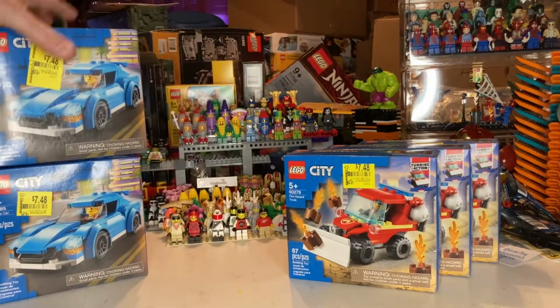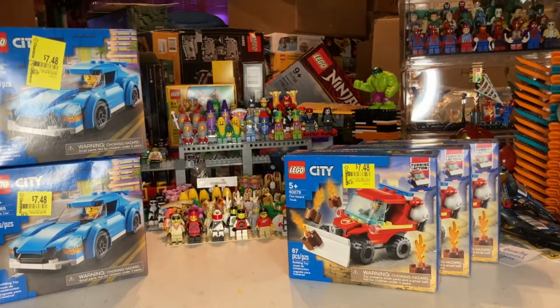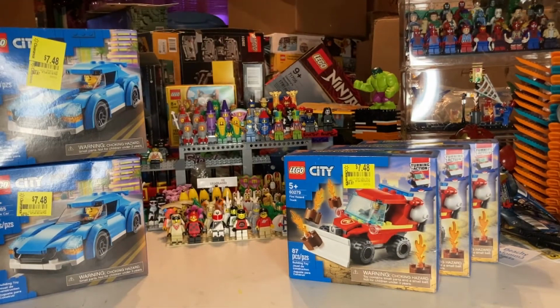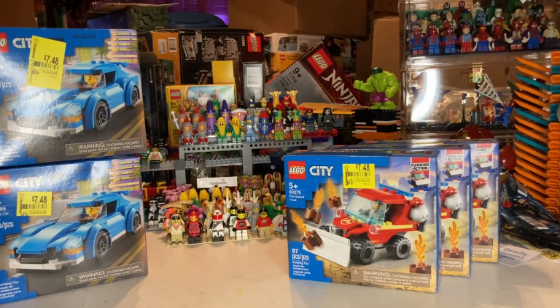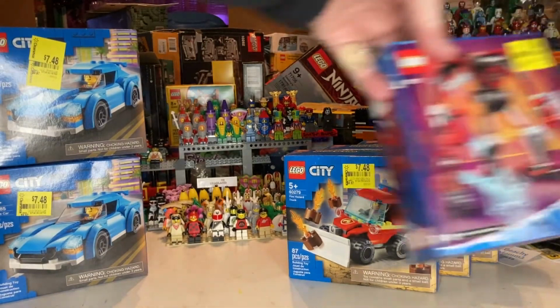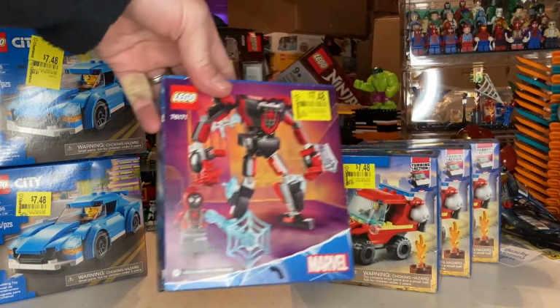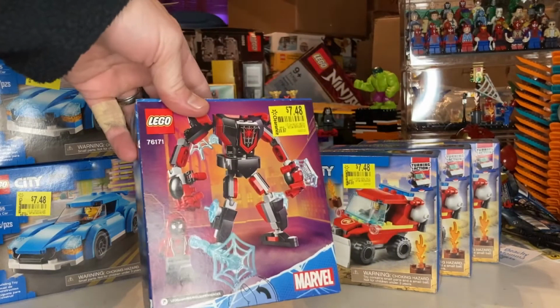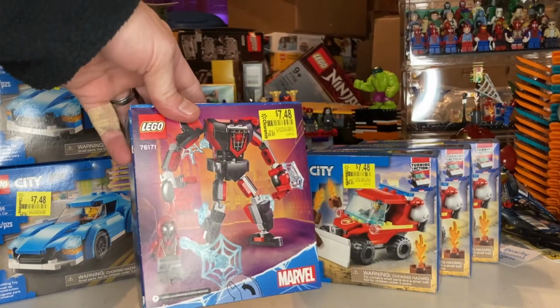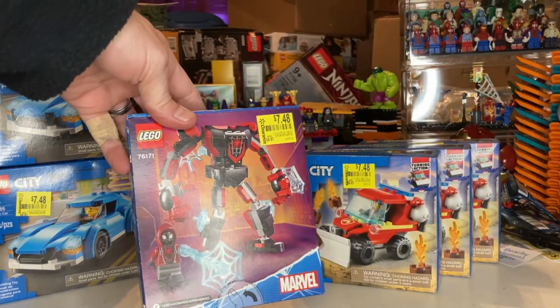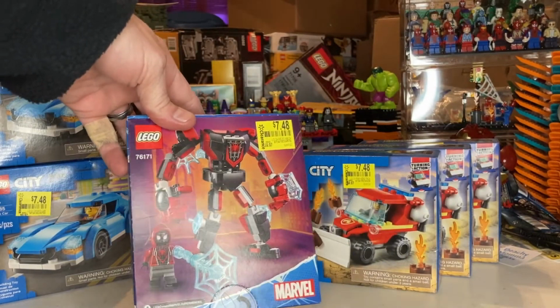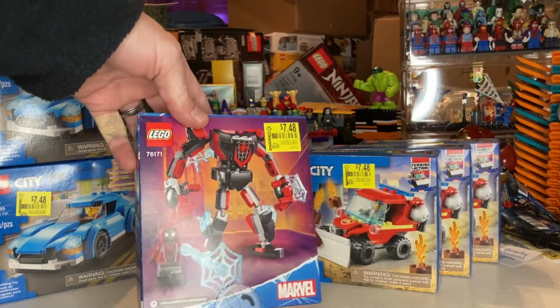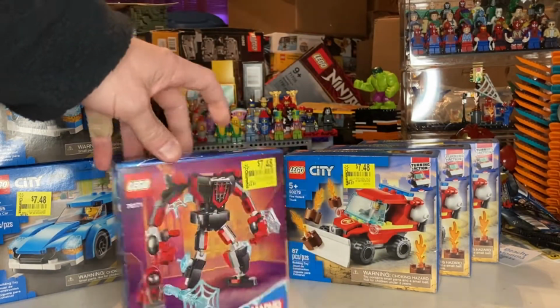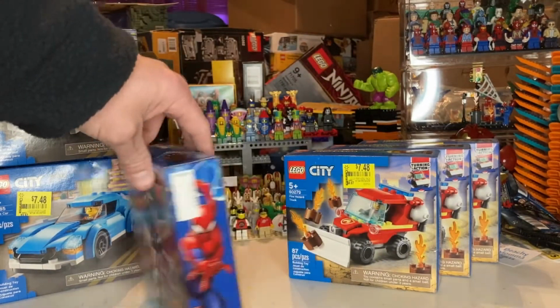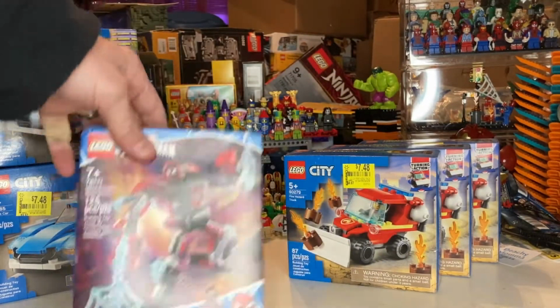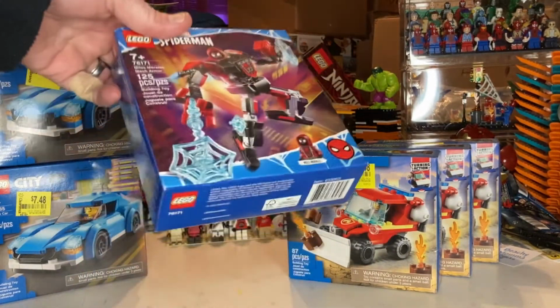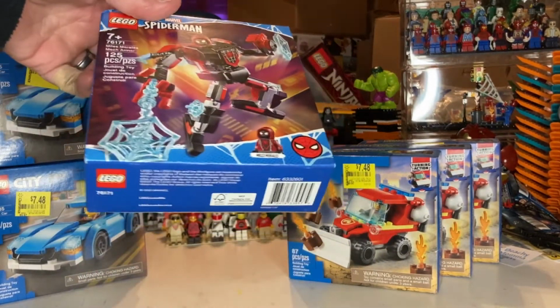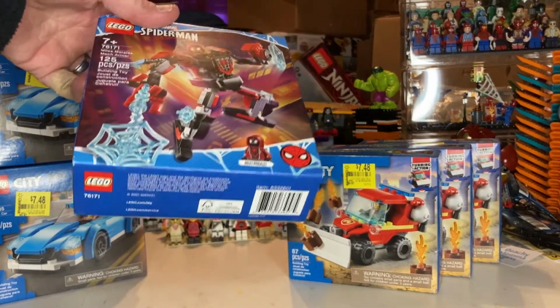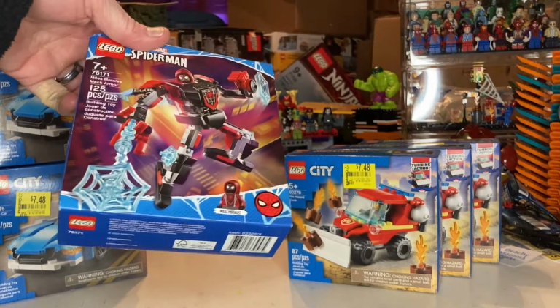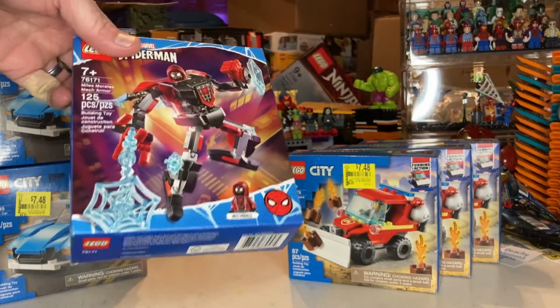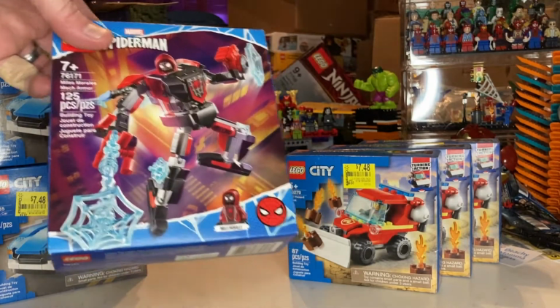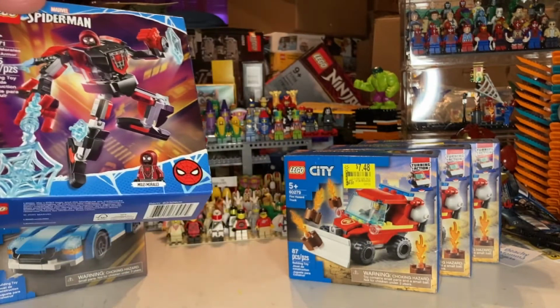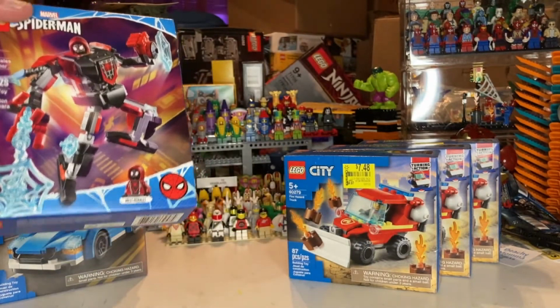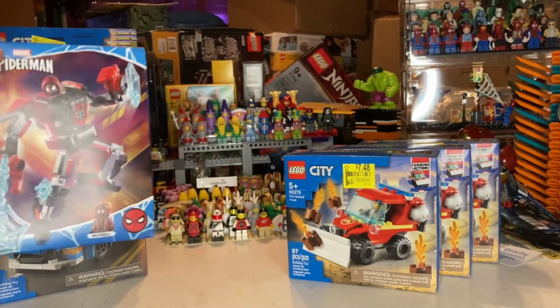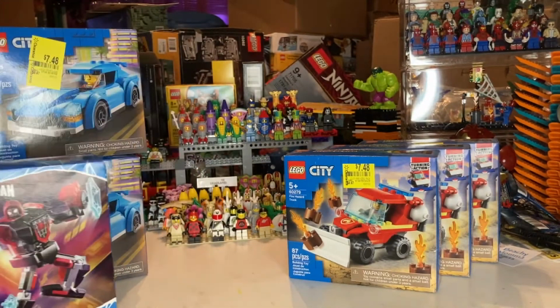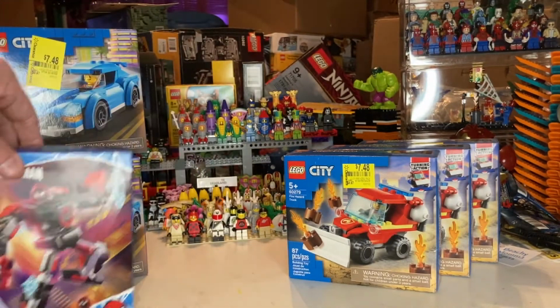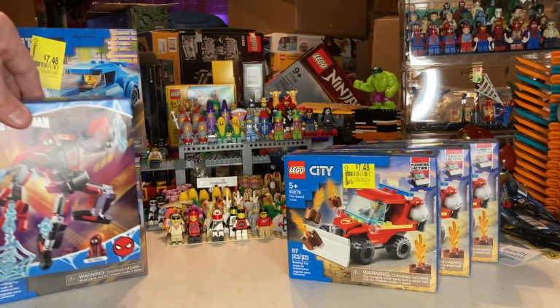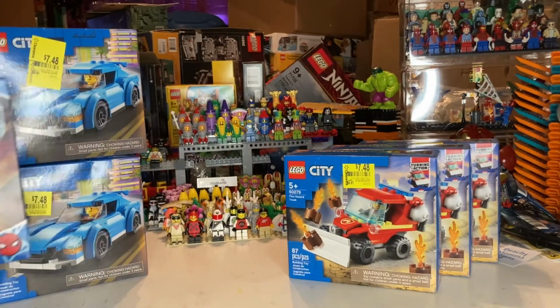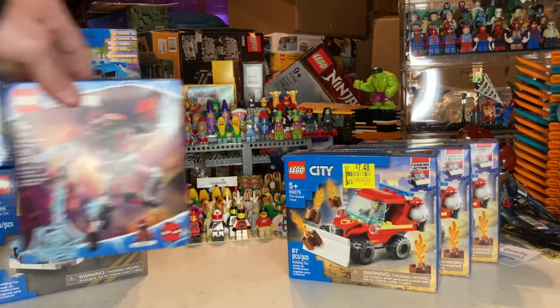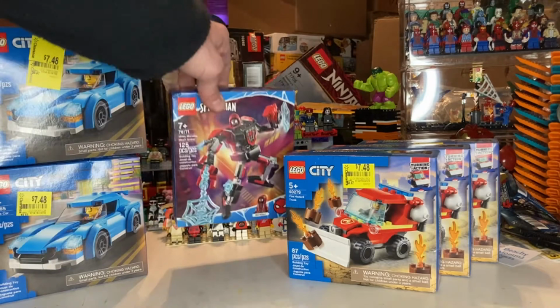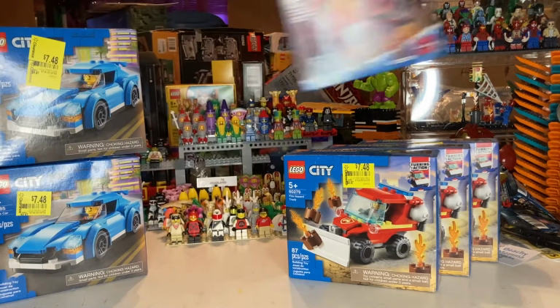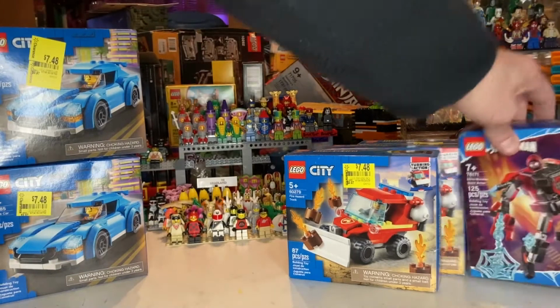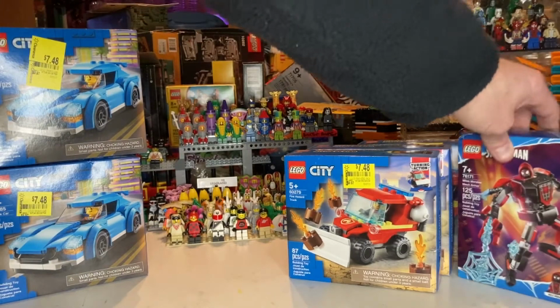Picked up one of these — it was like $4 something, less than $5. I had just parted these out the other day, so I'm probably just going to put this one in my investment box because I'm not going to part out another one right away. So we got one of those.